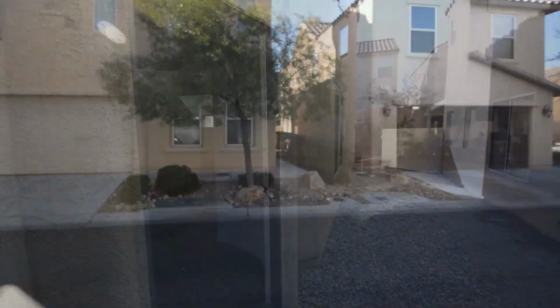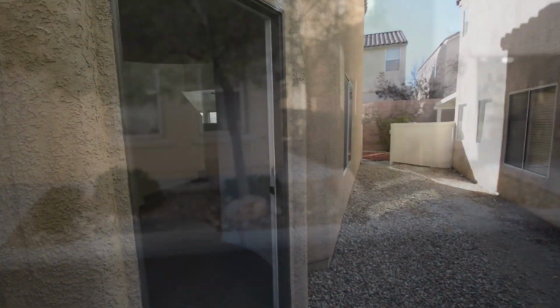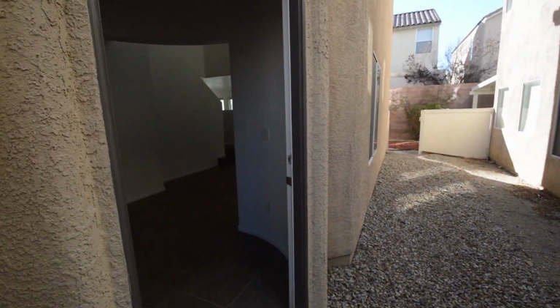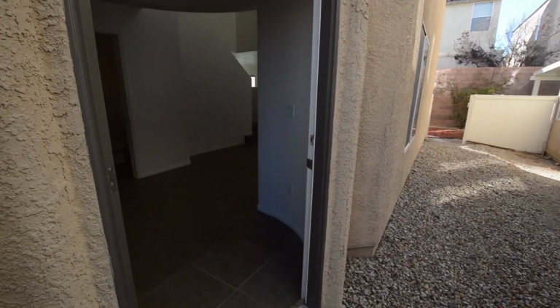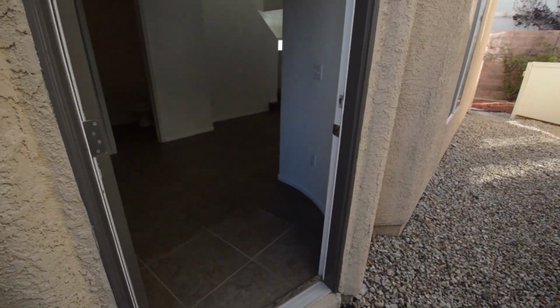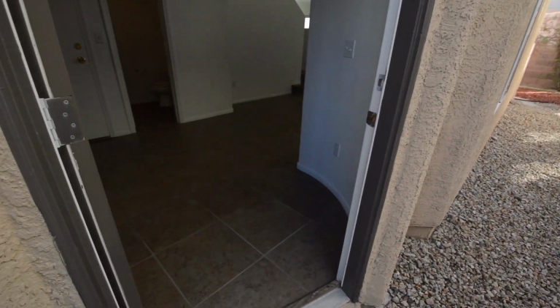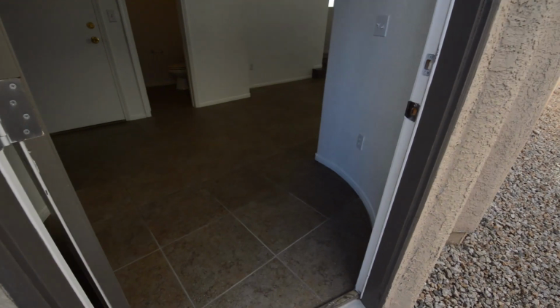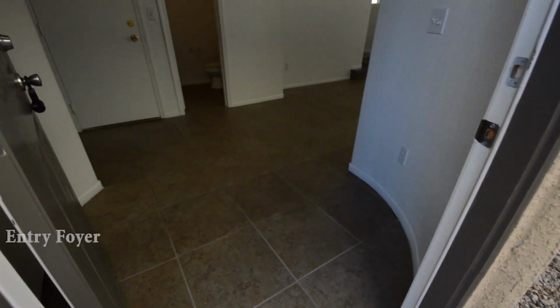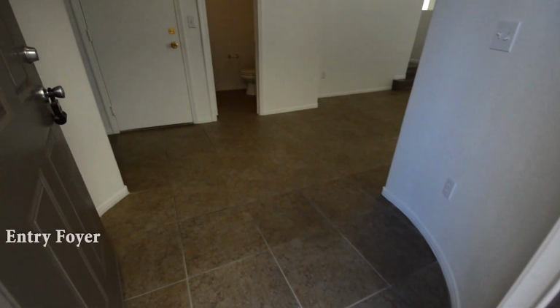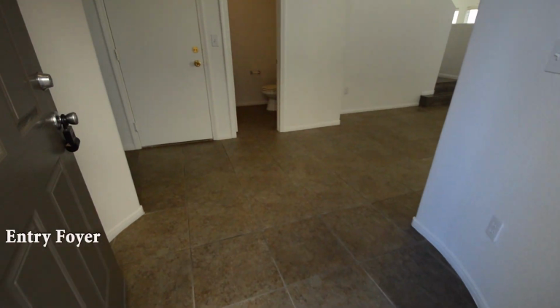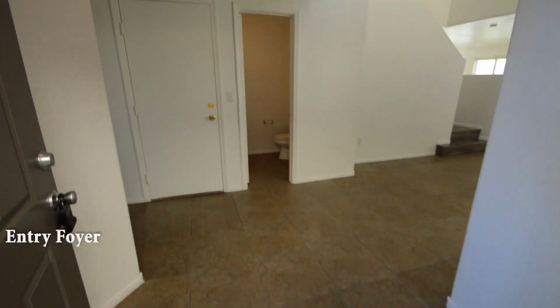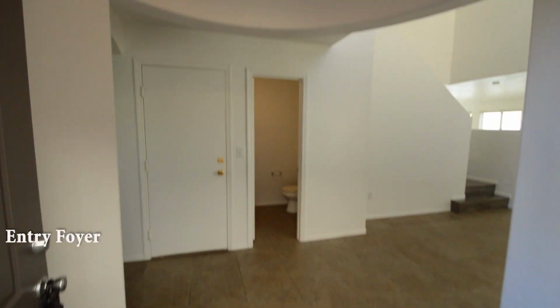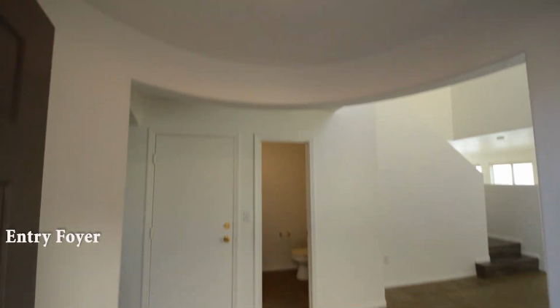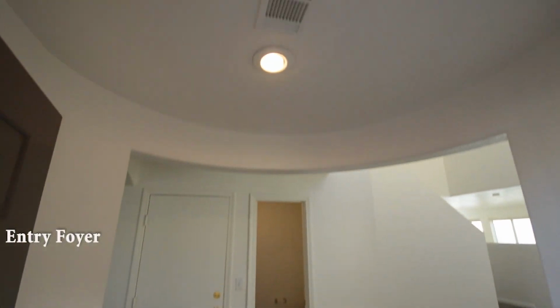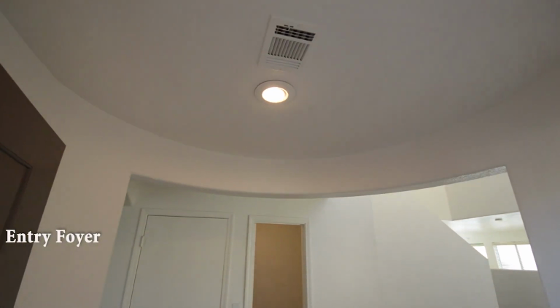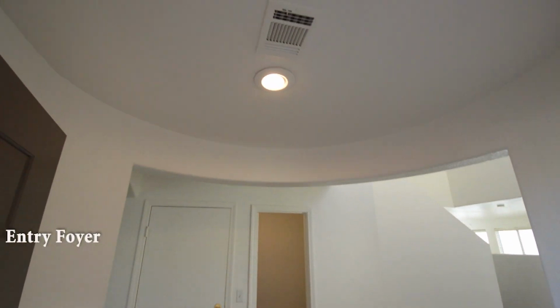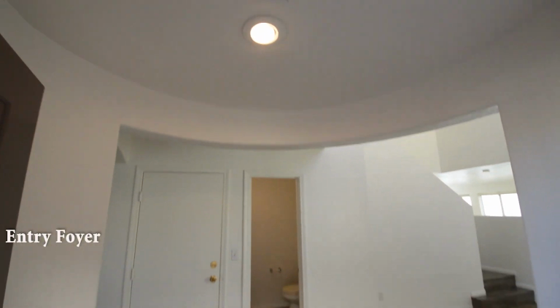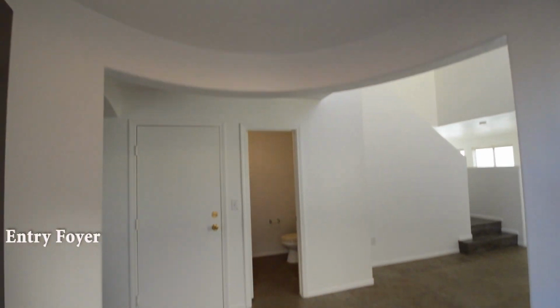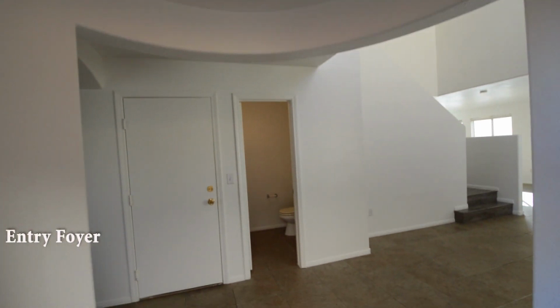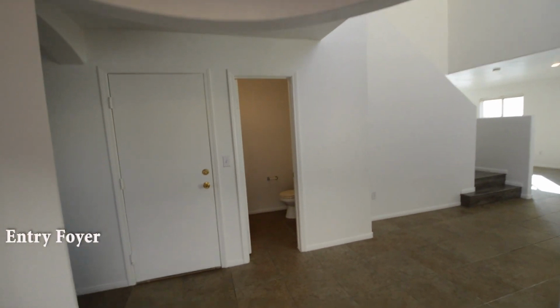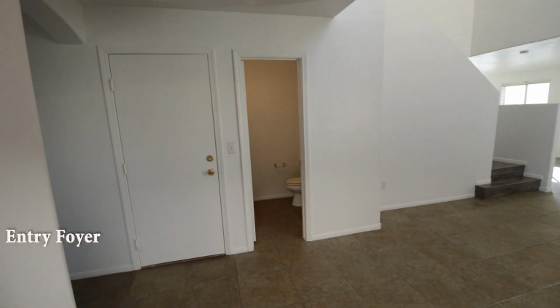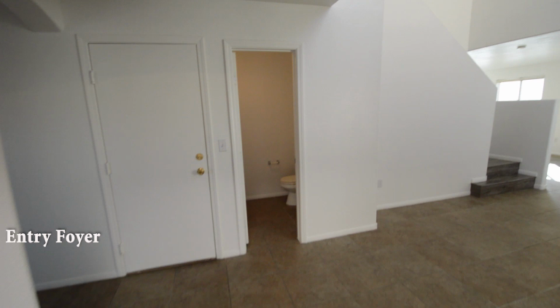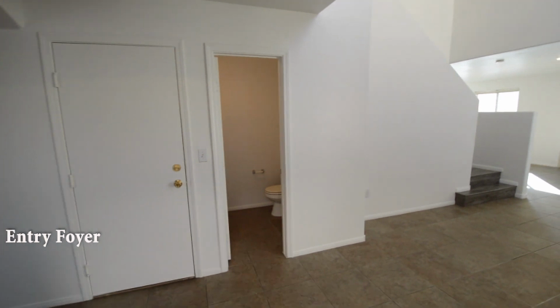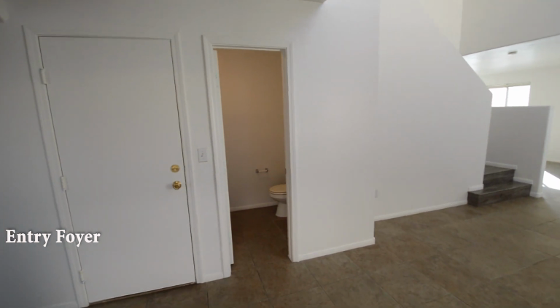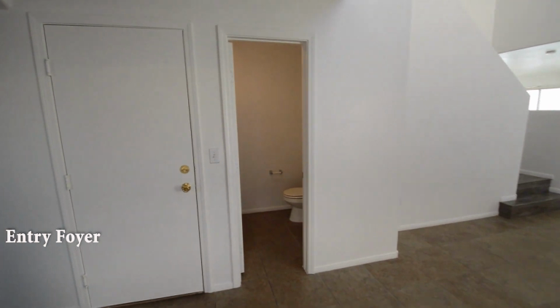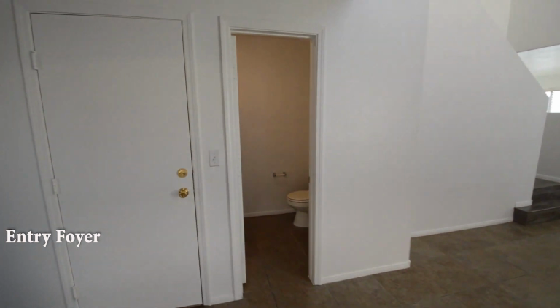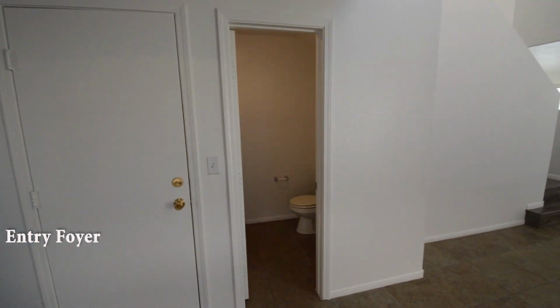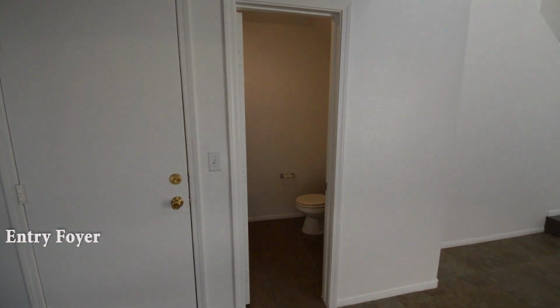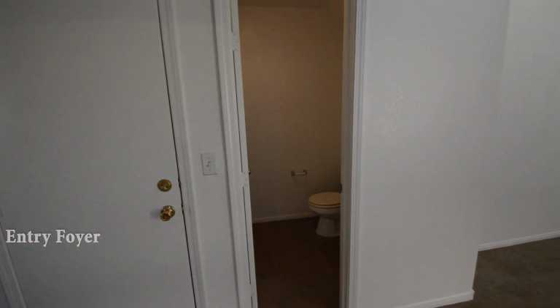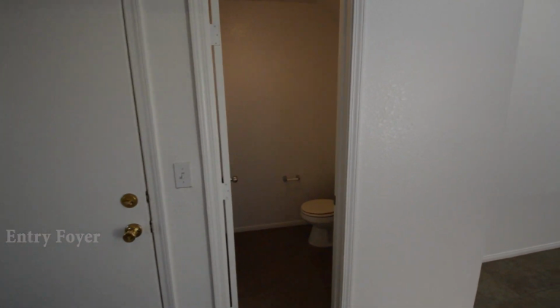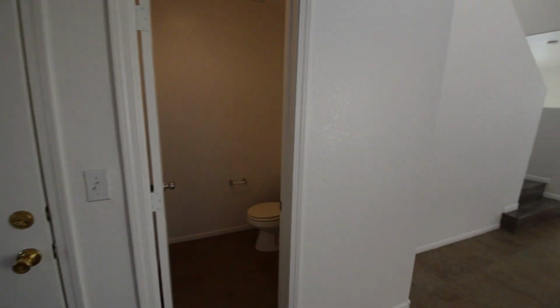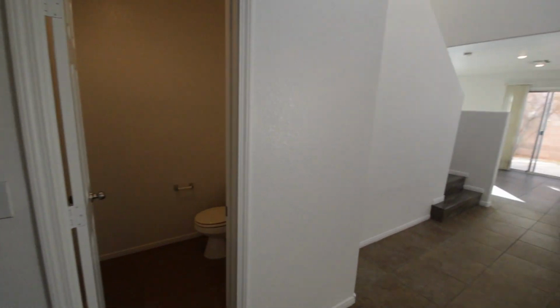The home has new flooring, three bedrooms, formal living room, family room, open kitchen, and attached two-car garage. The entry foyer has a tile floor that continues throughout the downstairs.